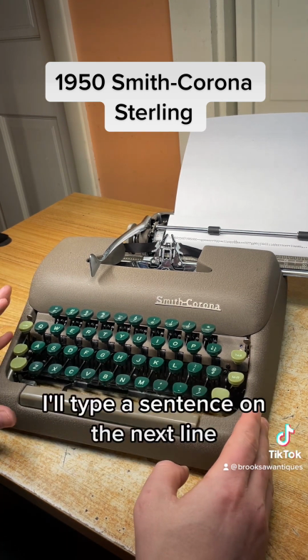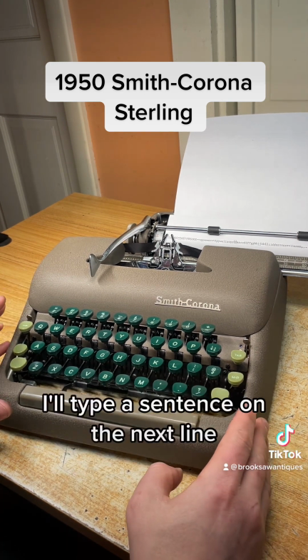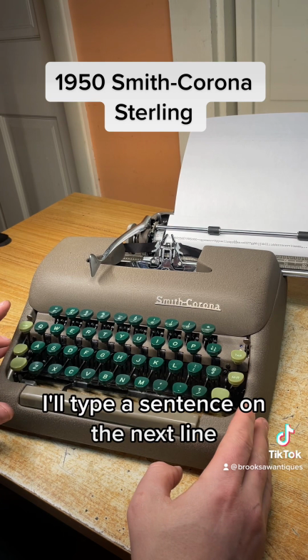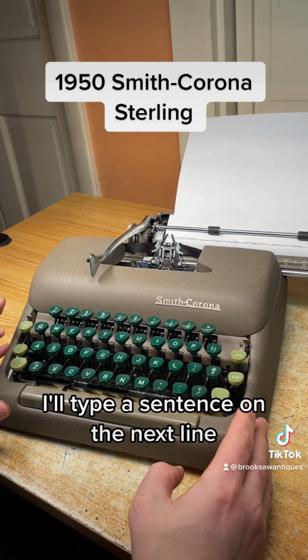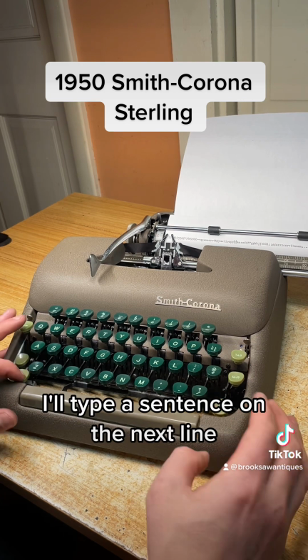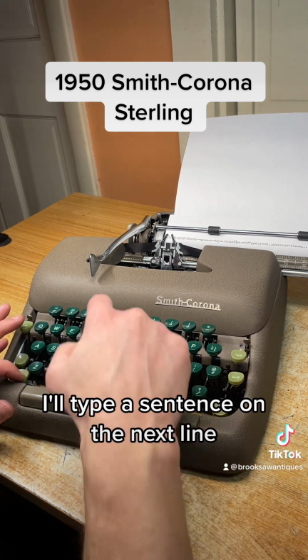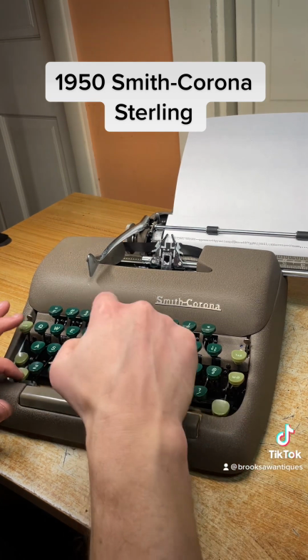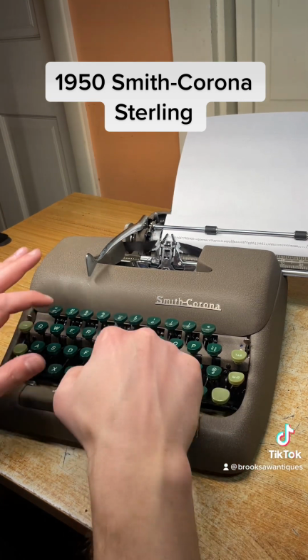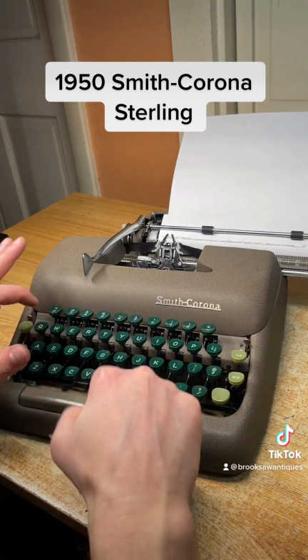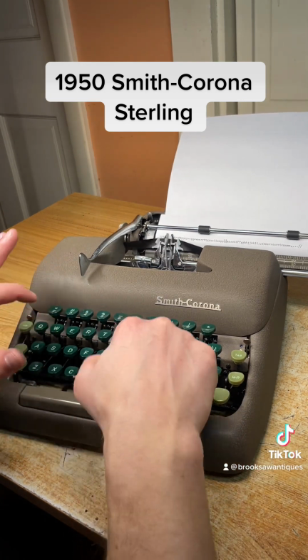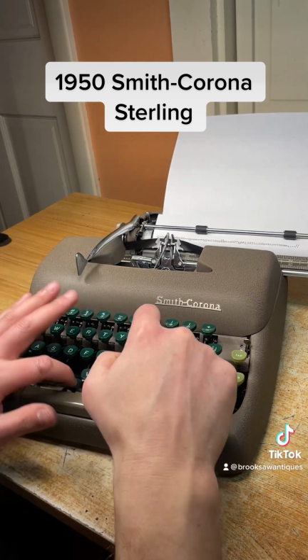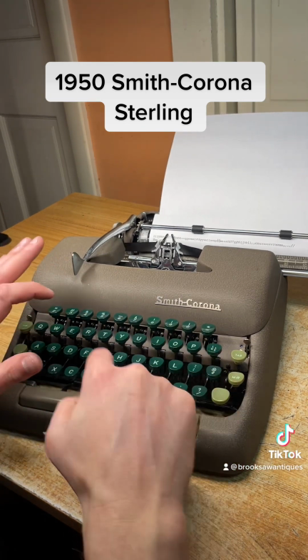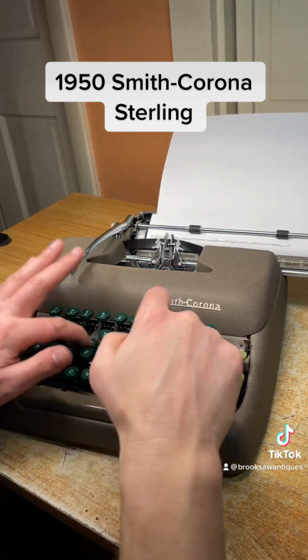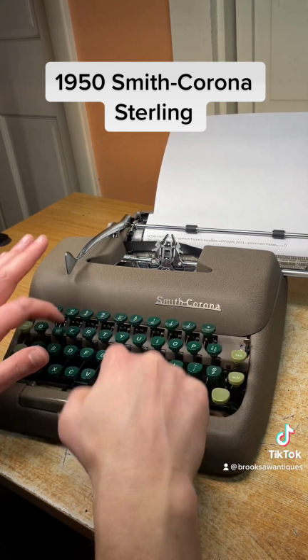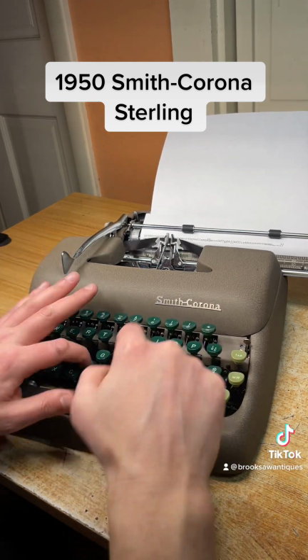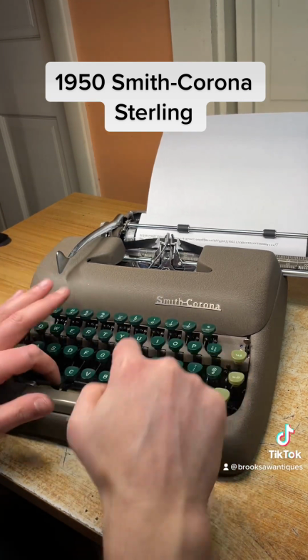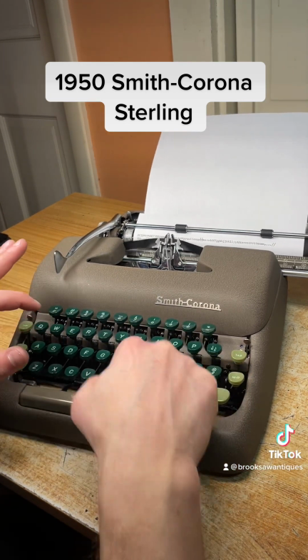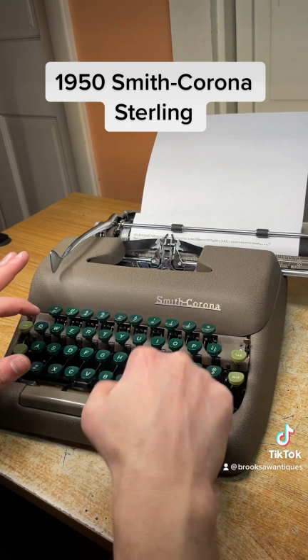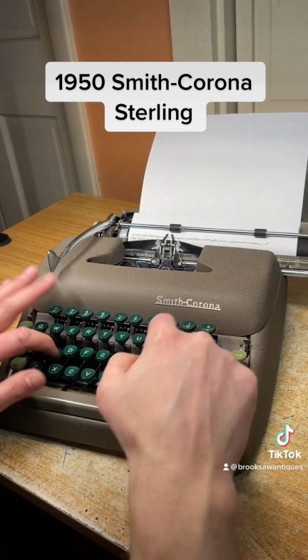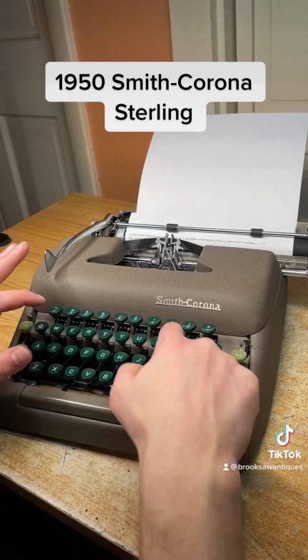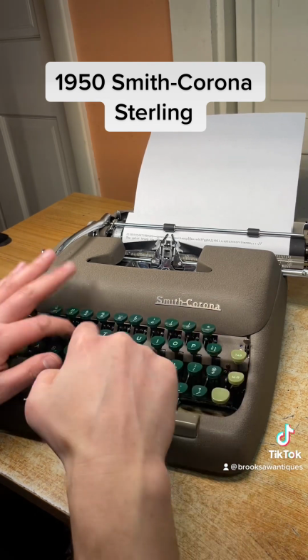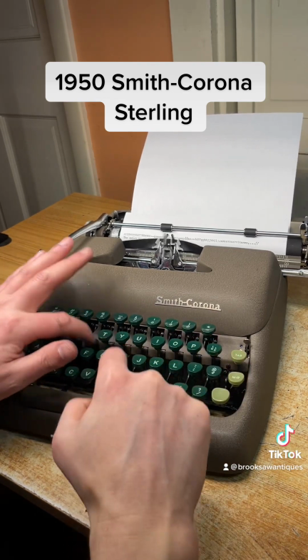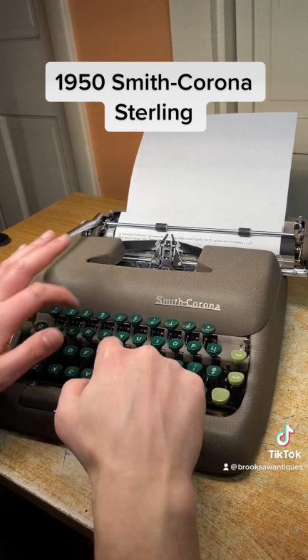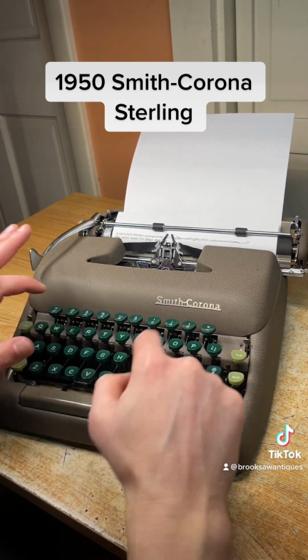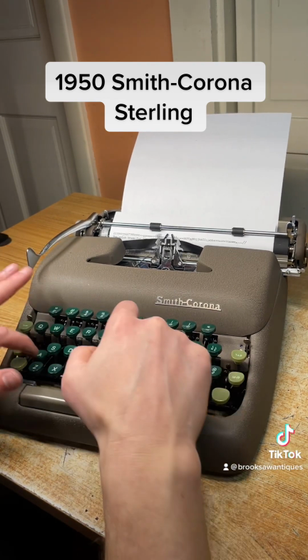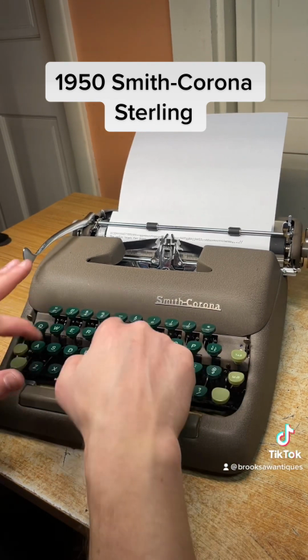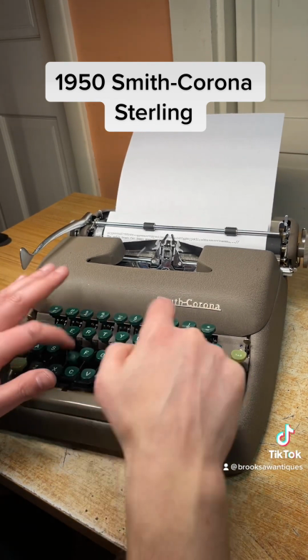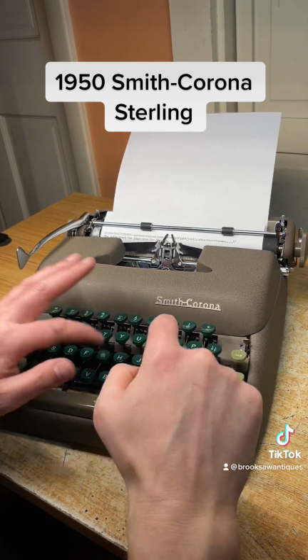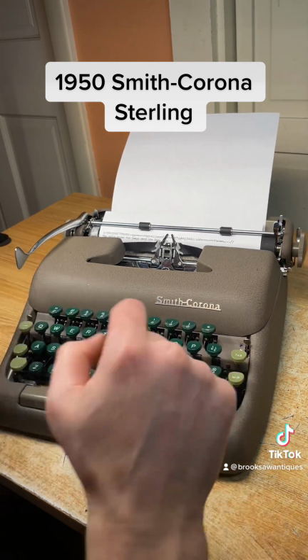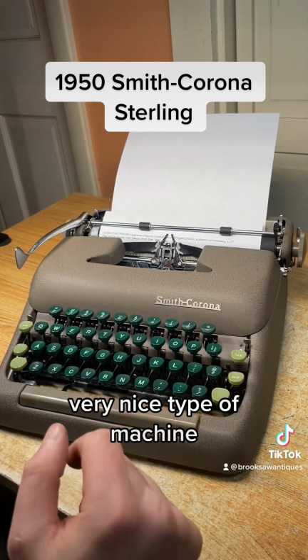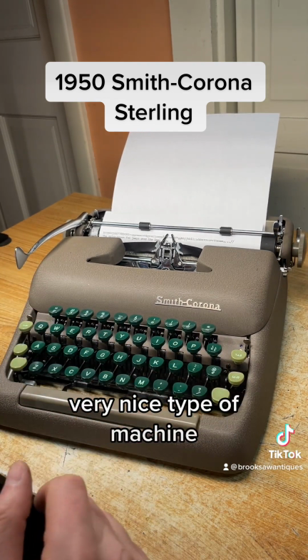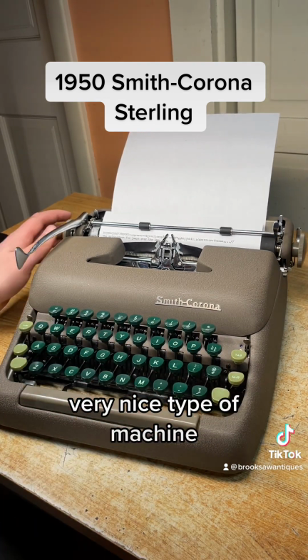I'll type a sentence on the next line. Very nice type of machine.